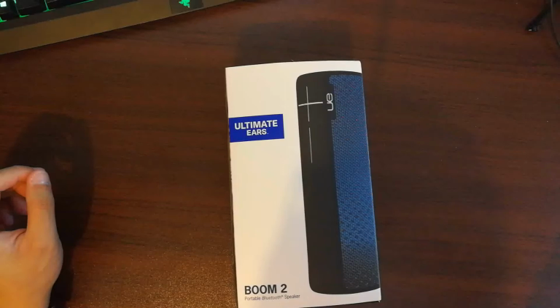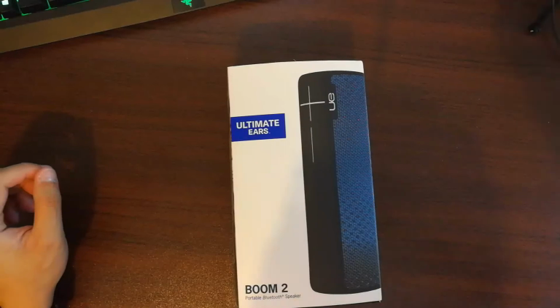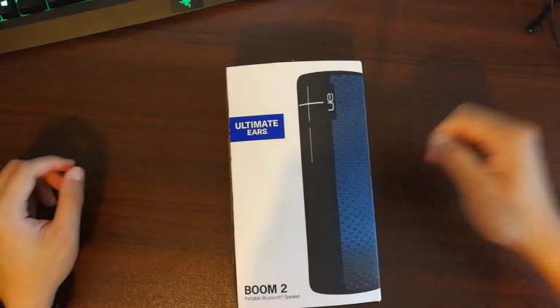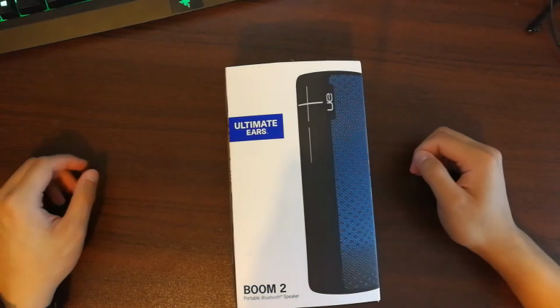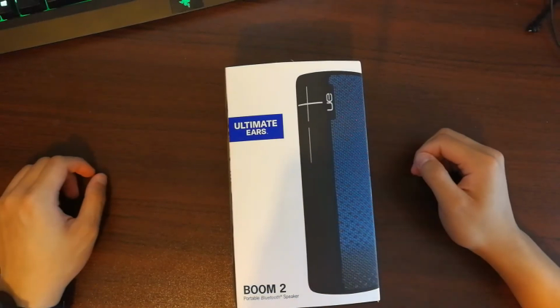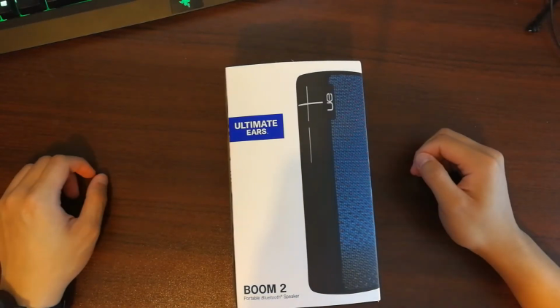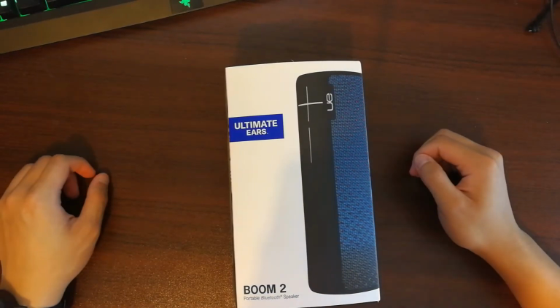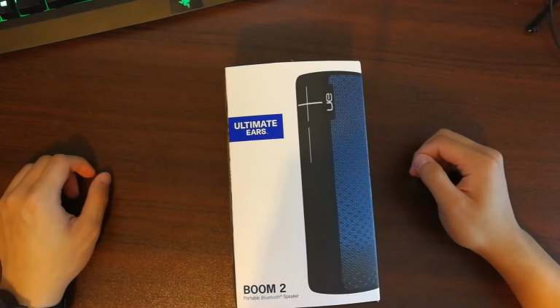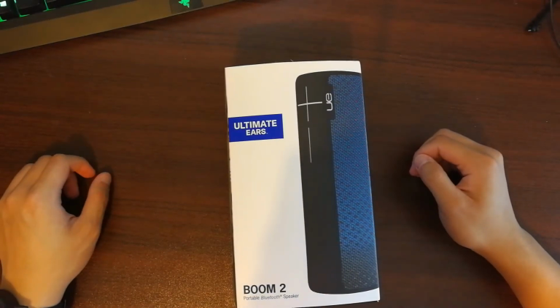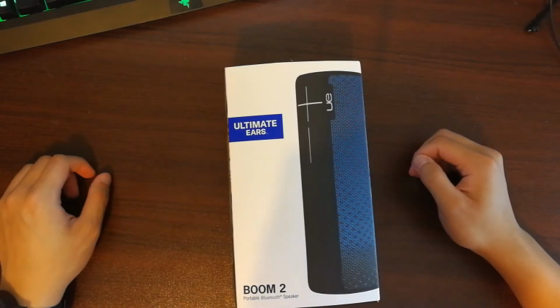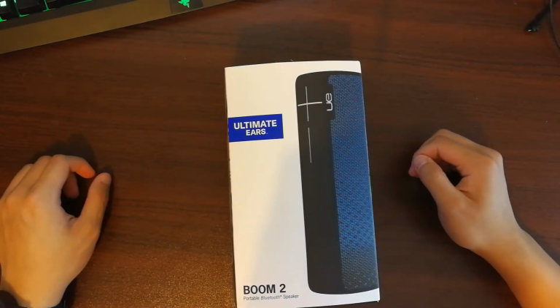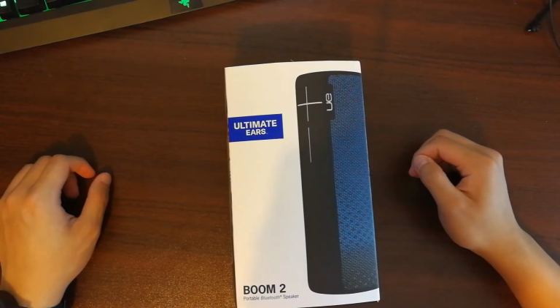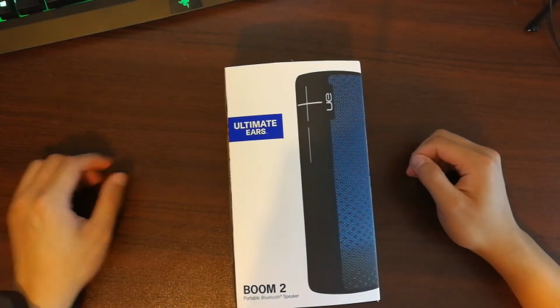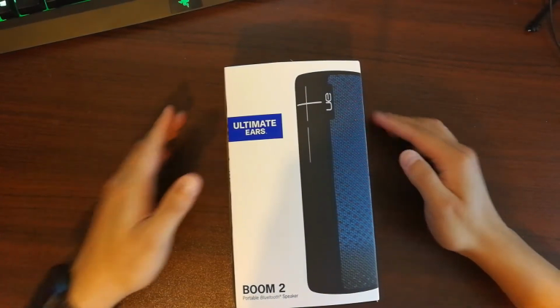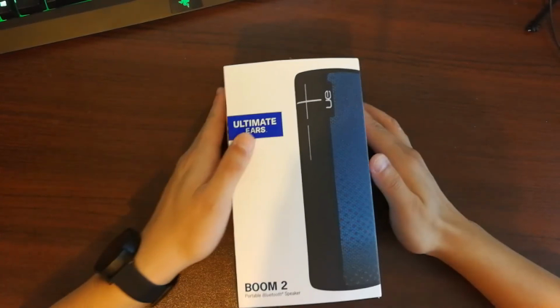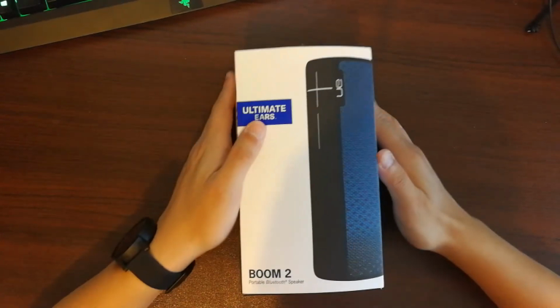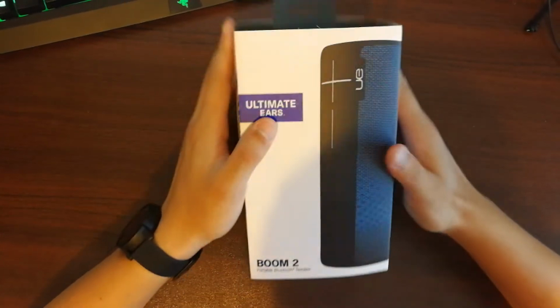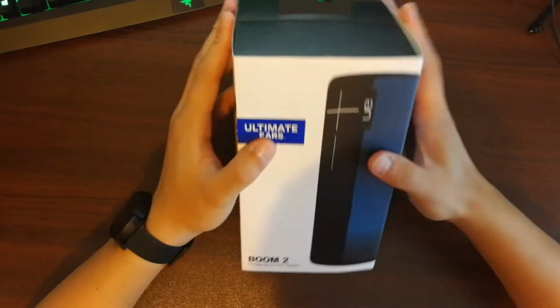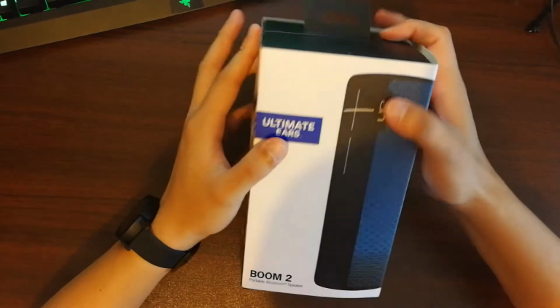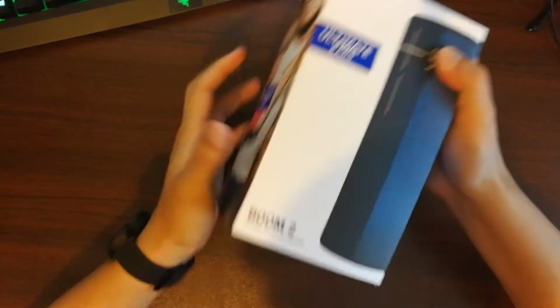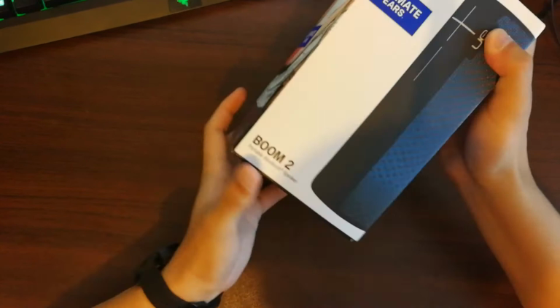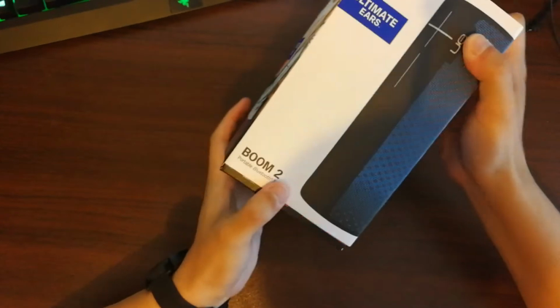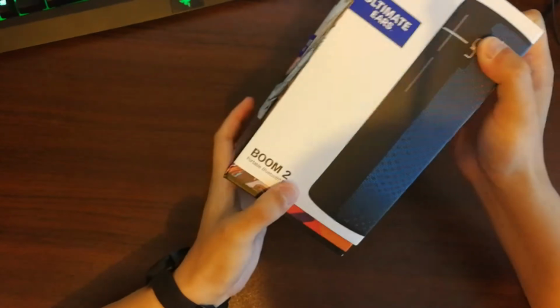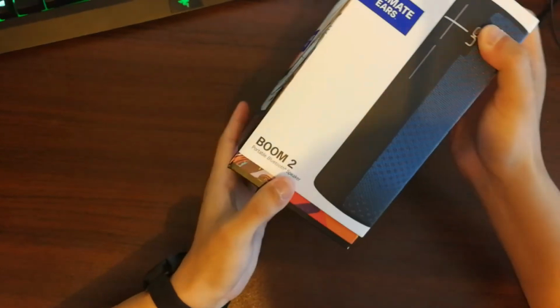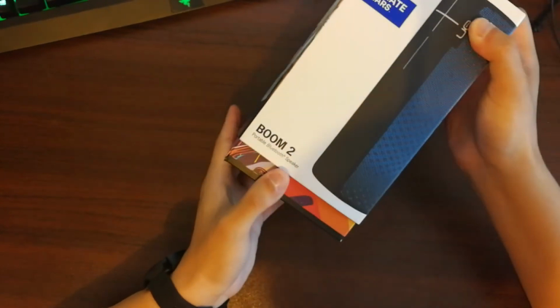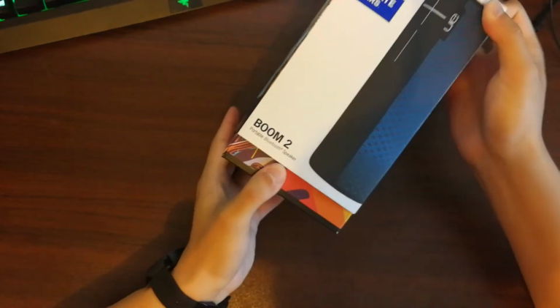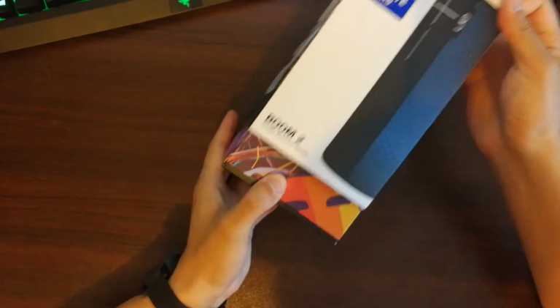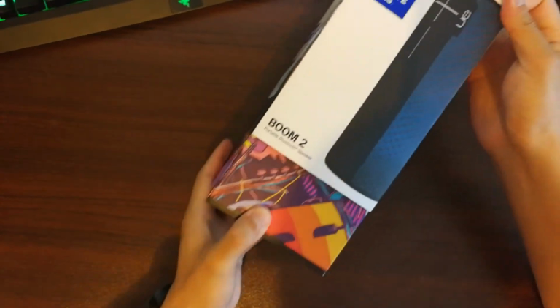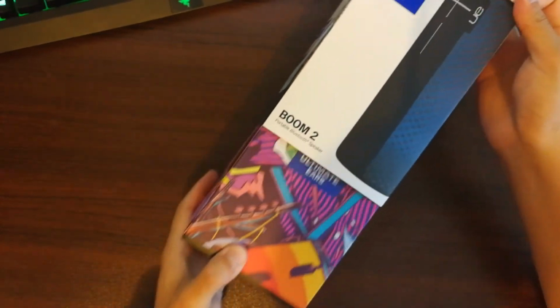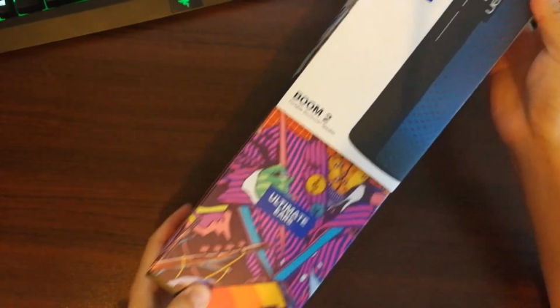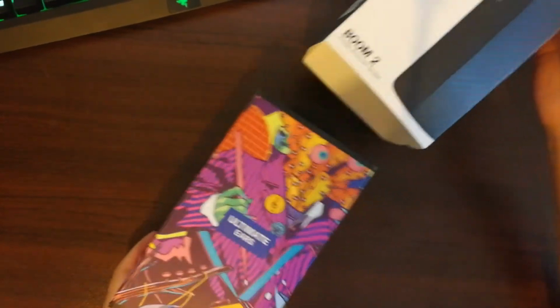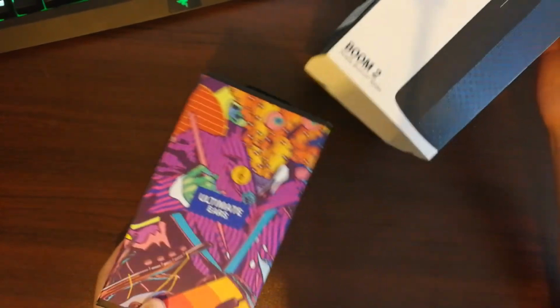Today we're going to unbox the Ultimate Ears Boom 2 speaker manufactured by Logitech.